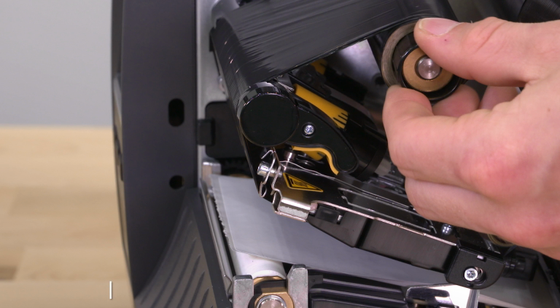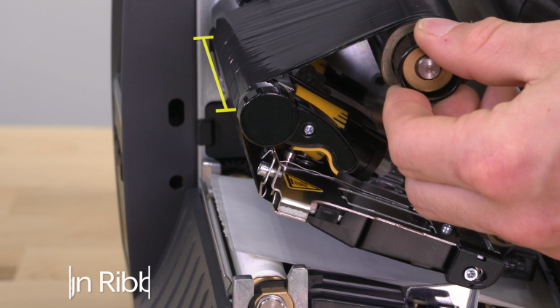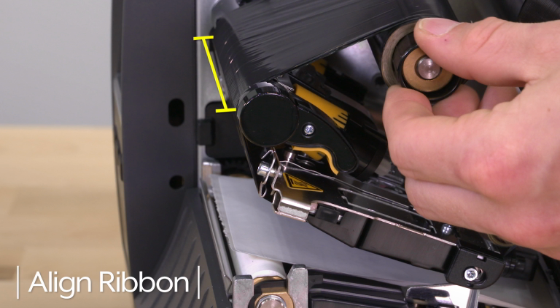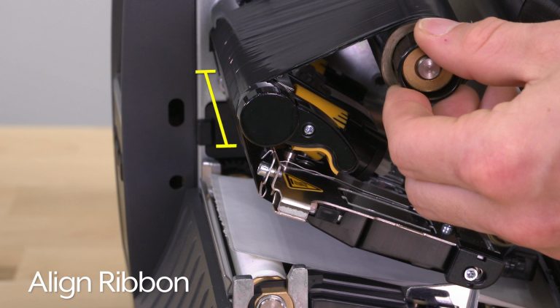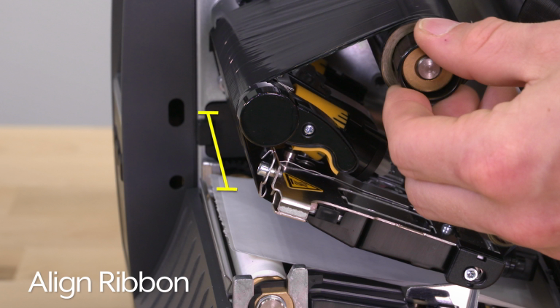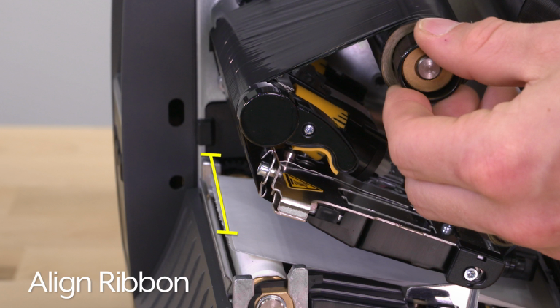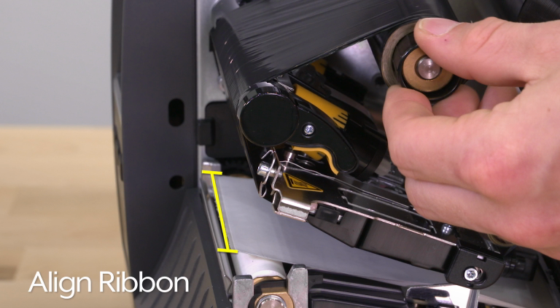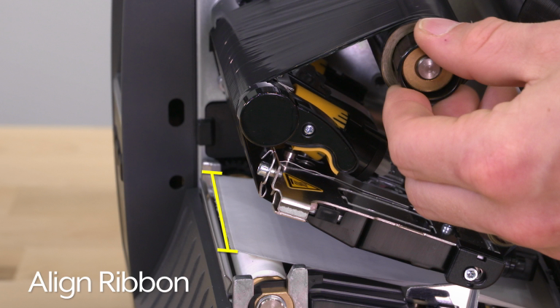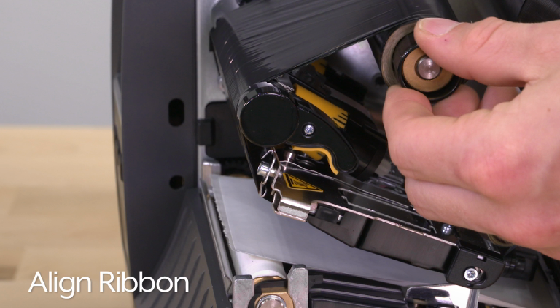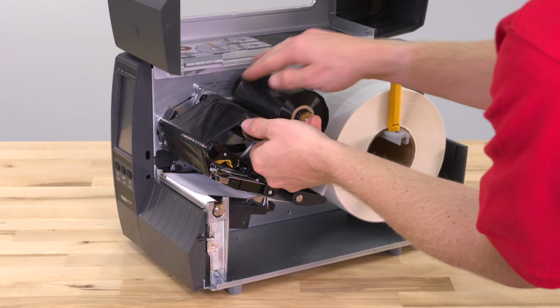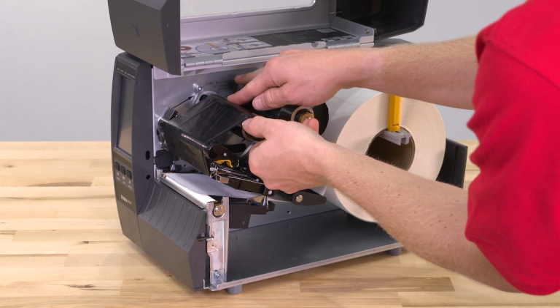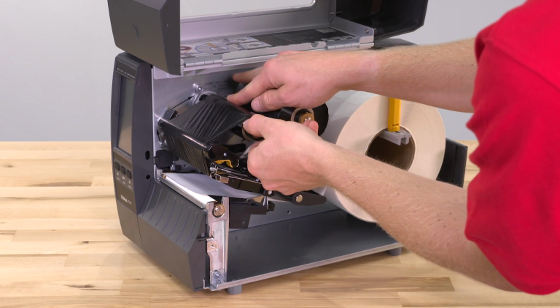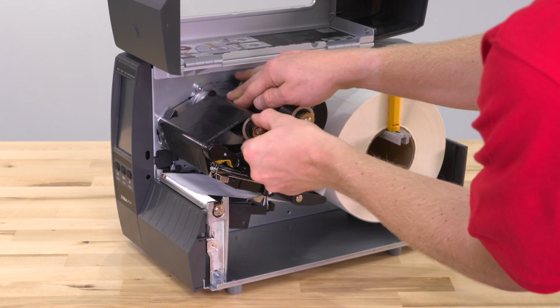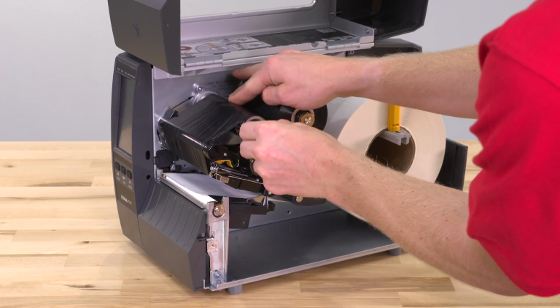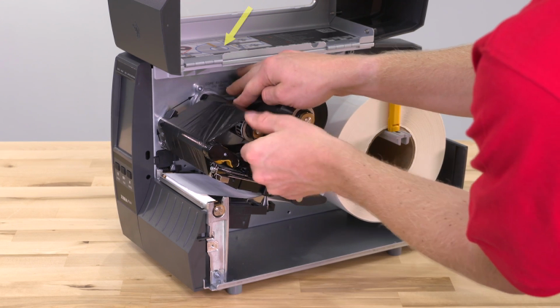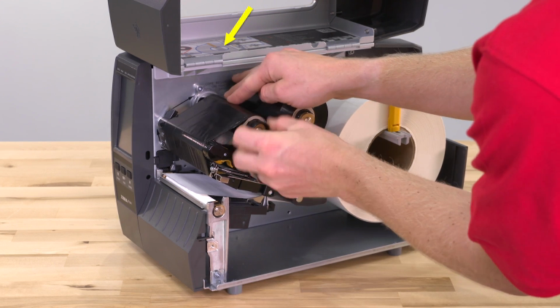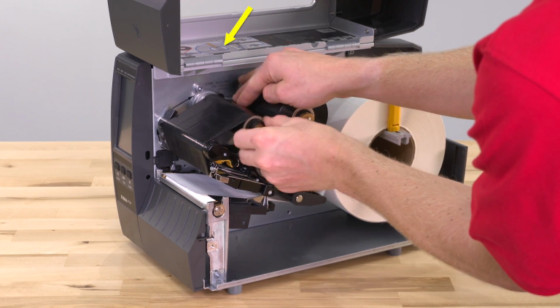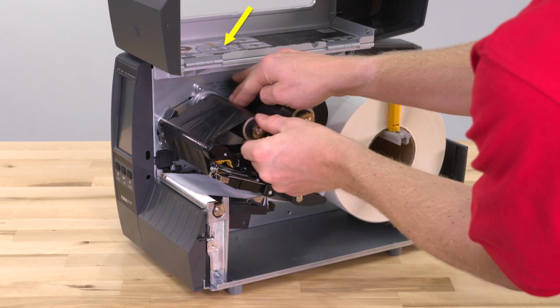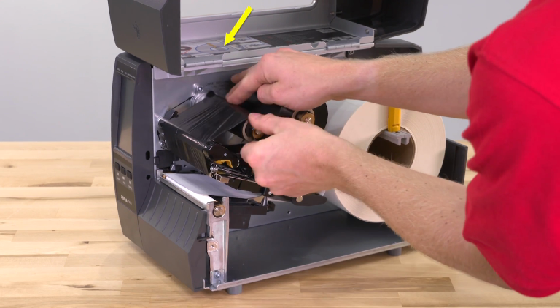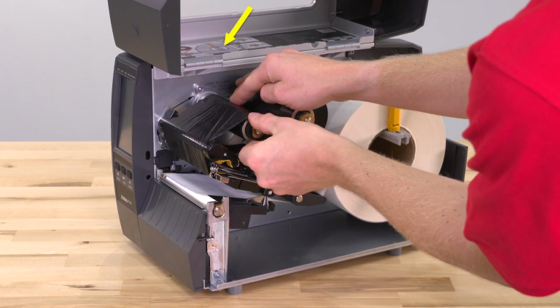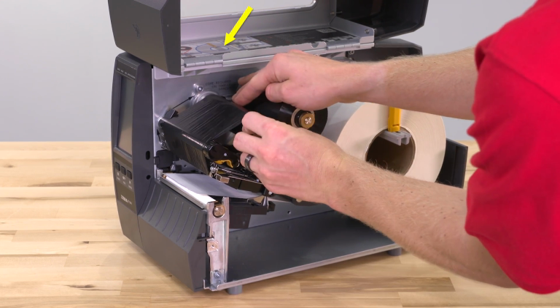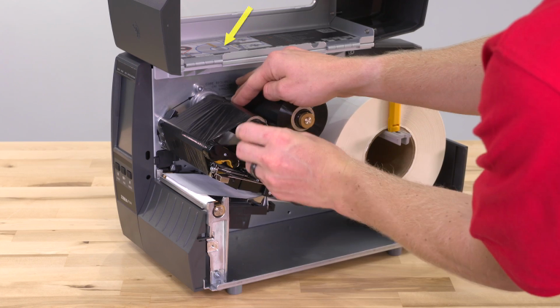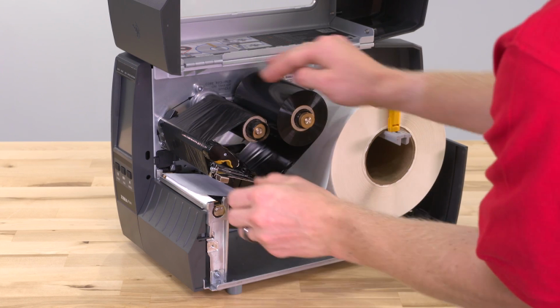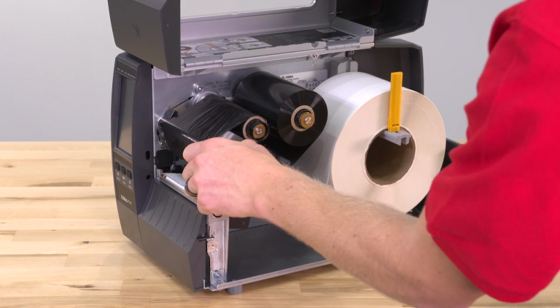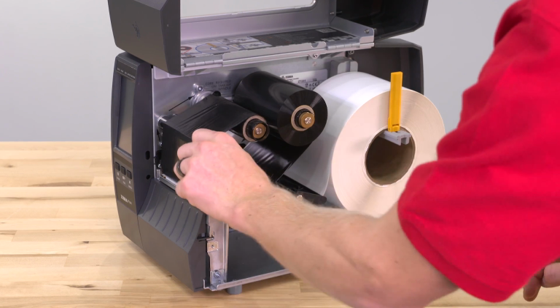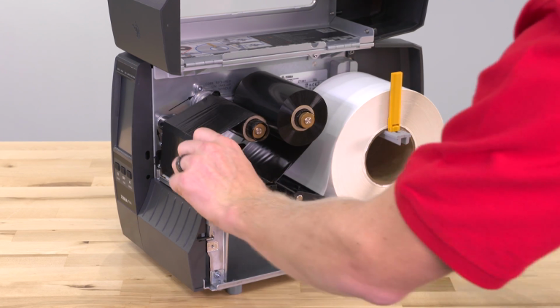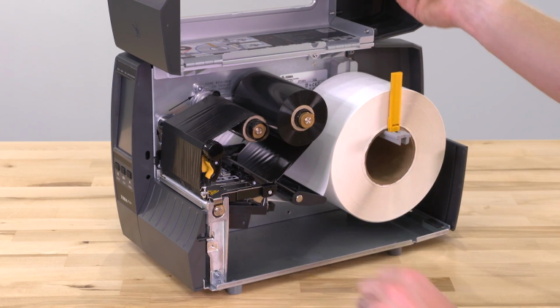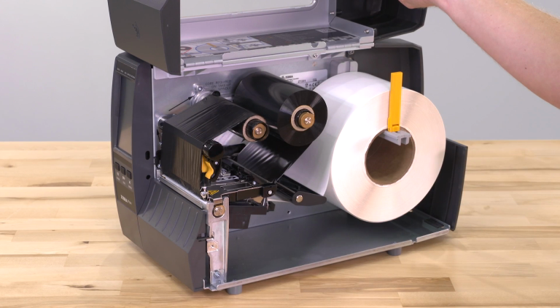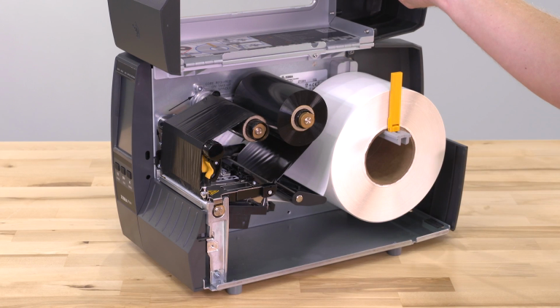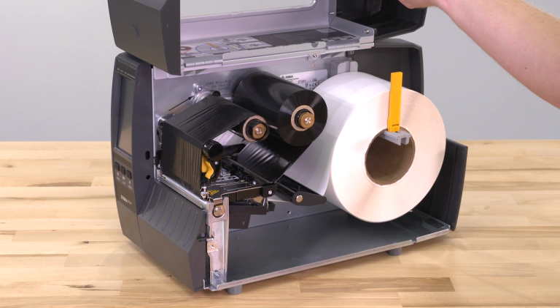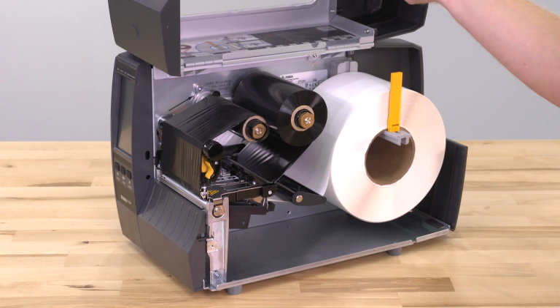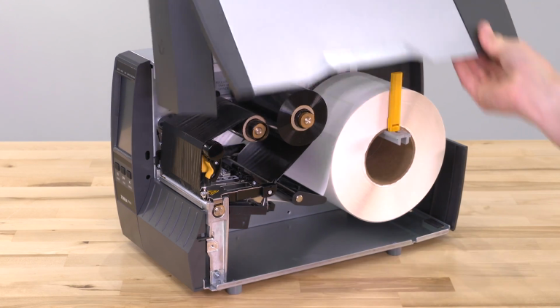Align the ribbon to ensure full coverage of the label. Should you have questions, please refer to the guide printed on the inside of the door. Rotate the print head lever downward, locking the print head in place.